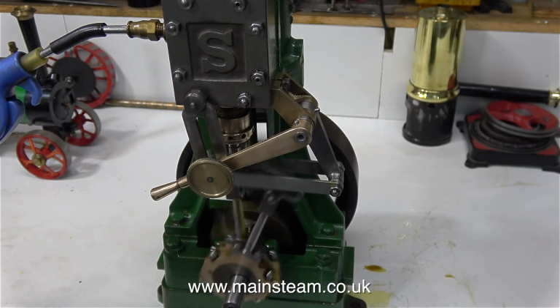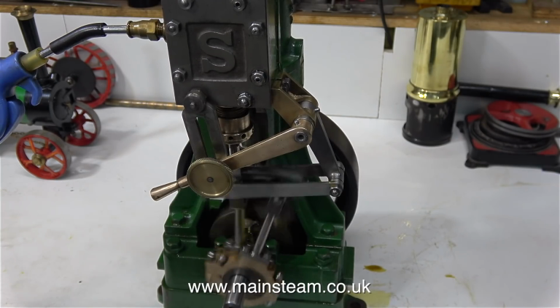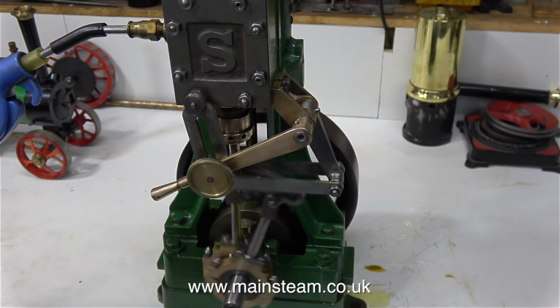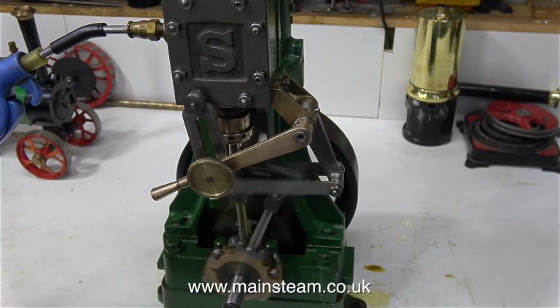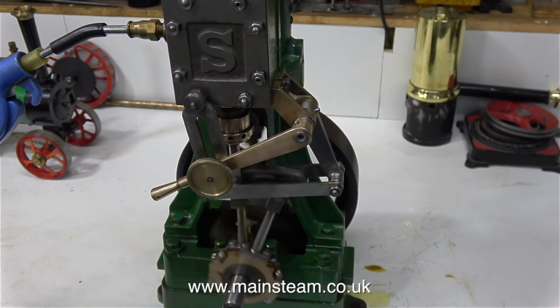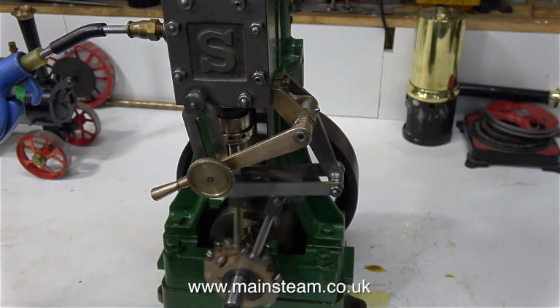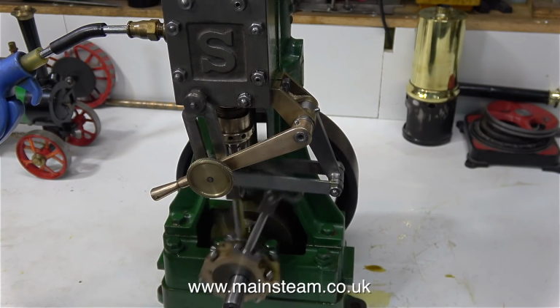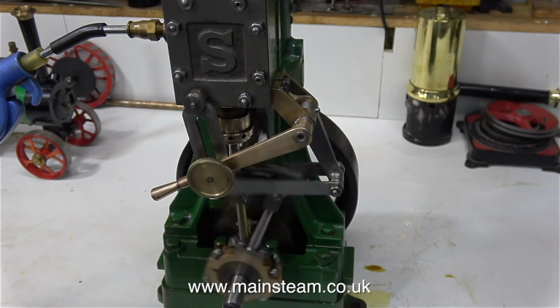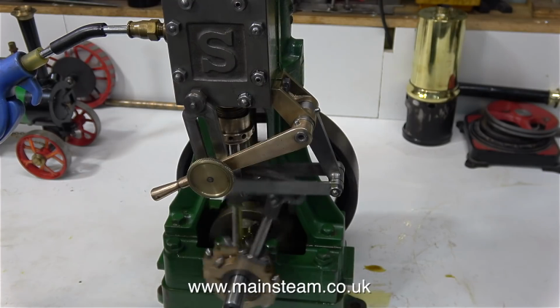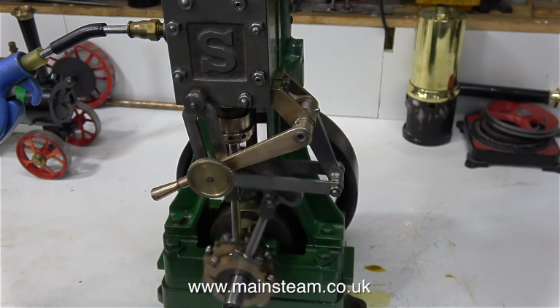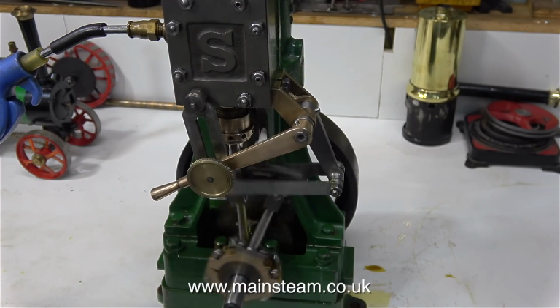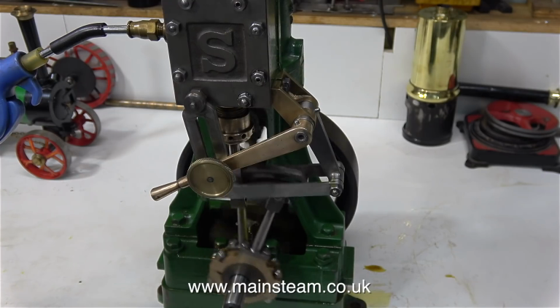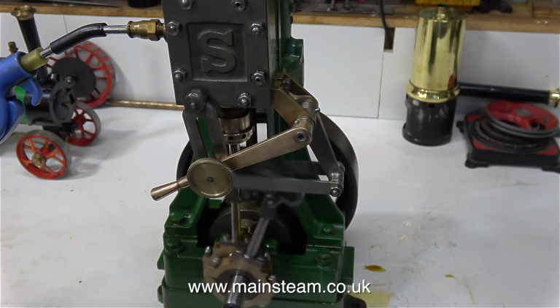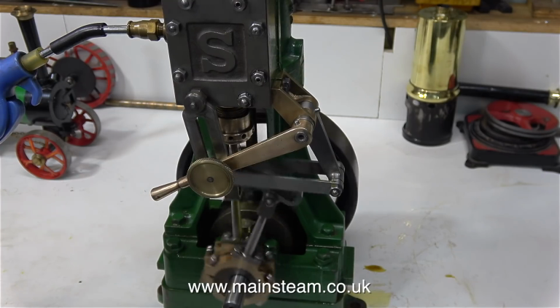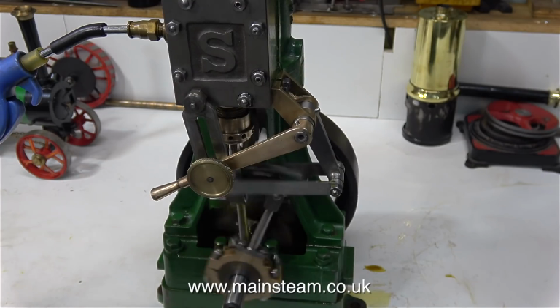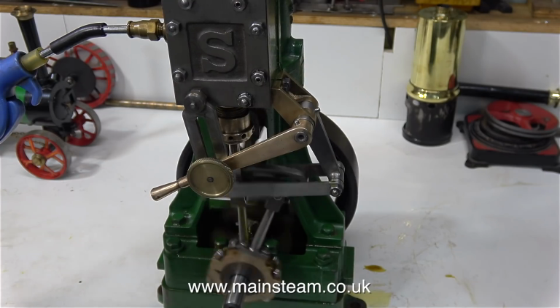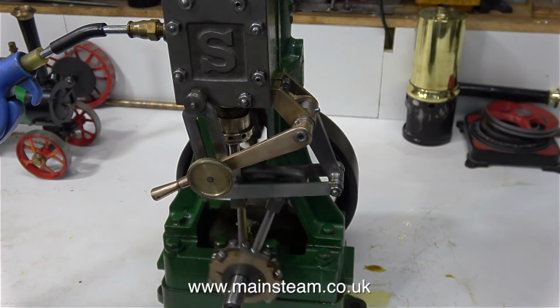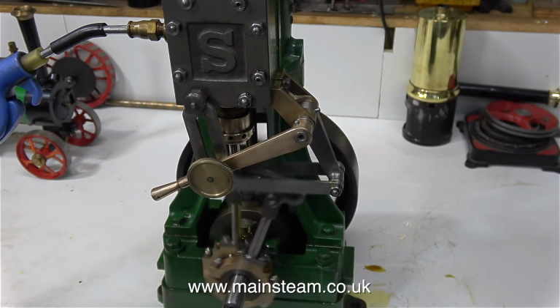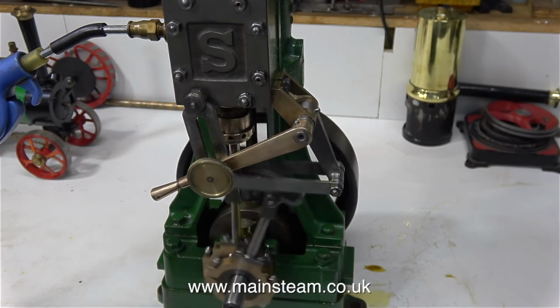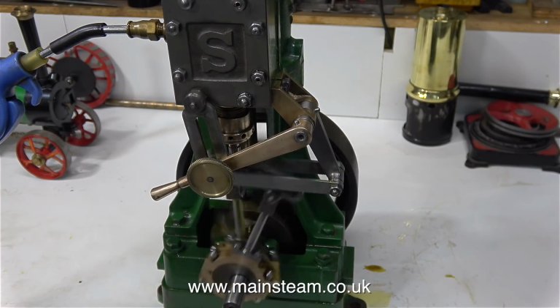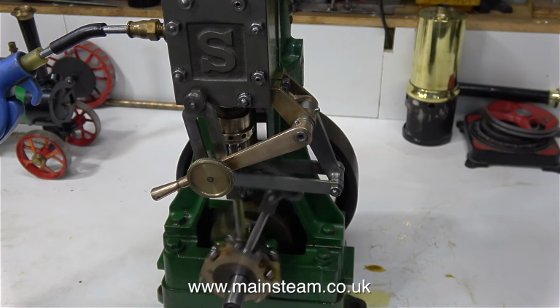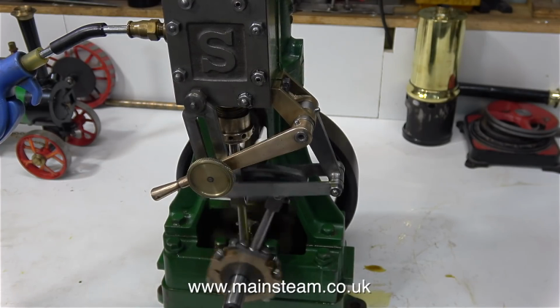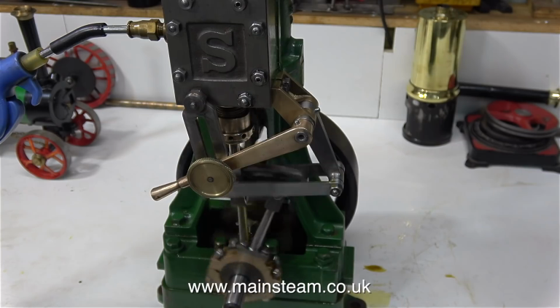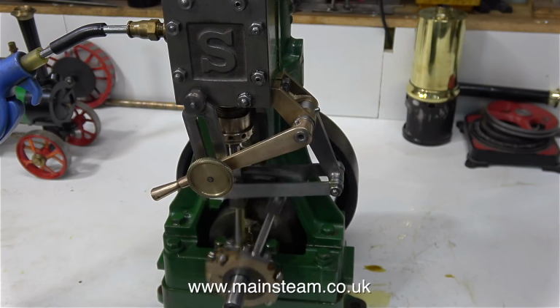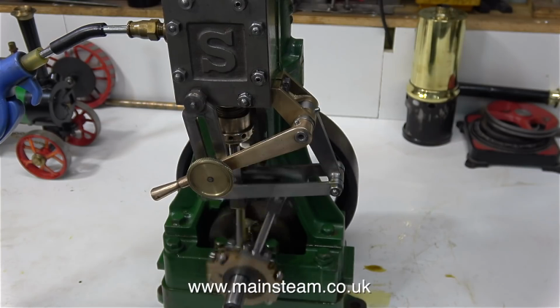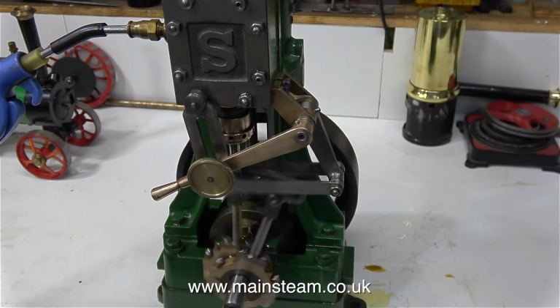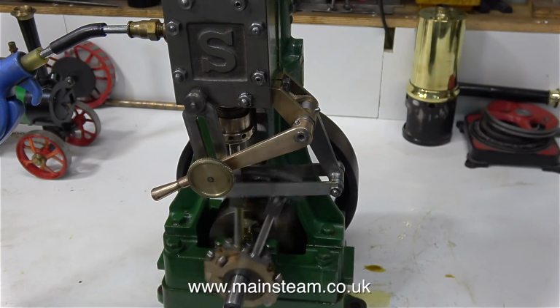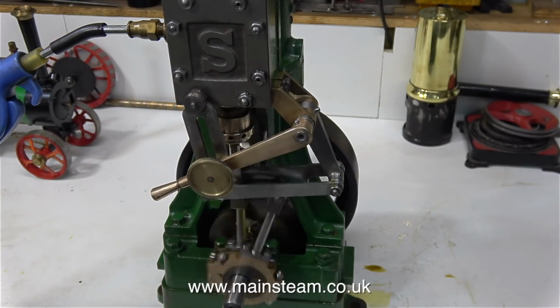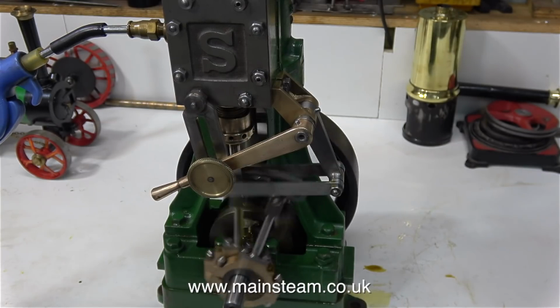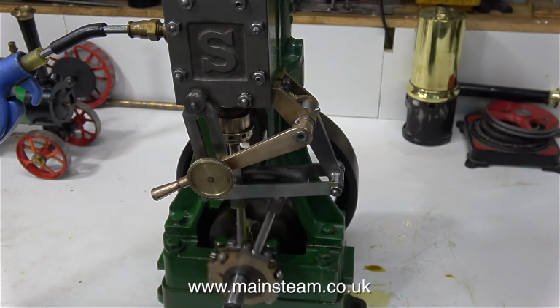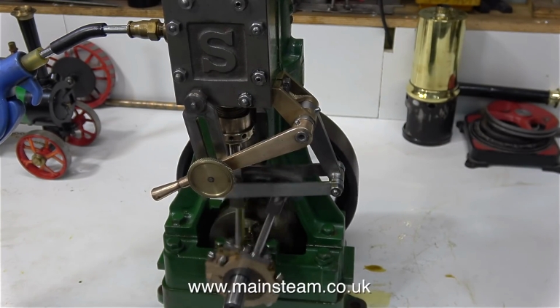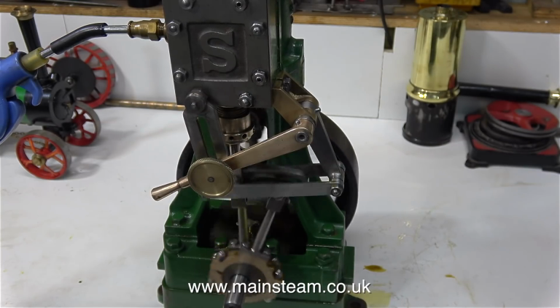I thought I'd let the engine run for a while just to bed it in. Nothing's particularly tight on this engine, but the valve gear just needs a little bit of a run to smooth it out.